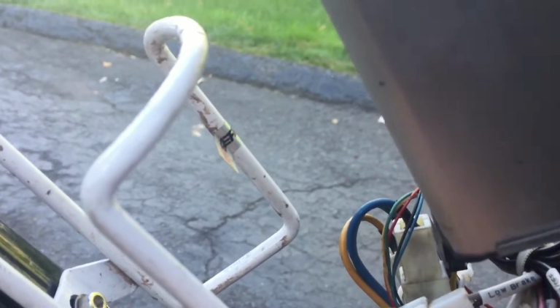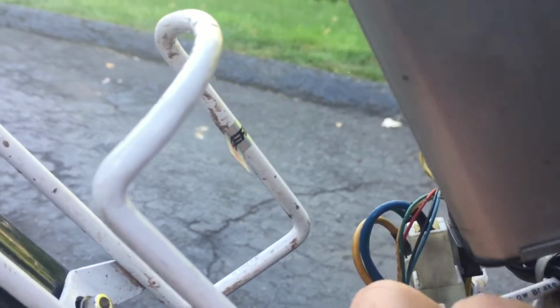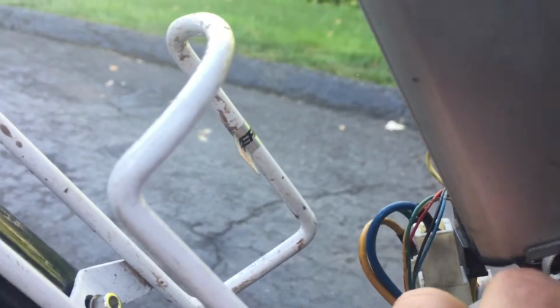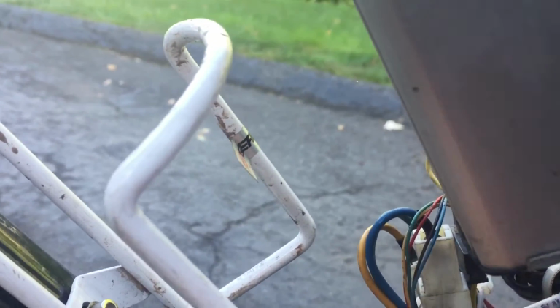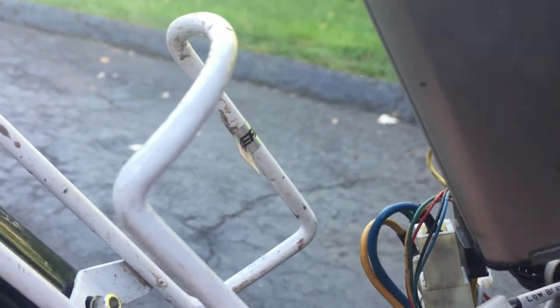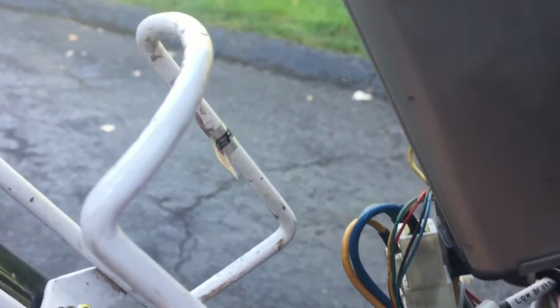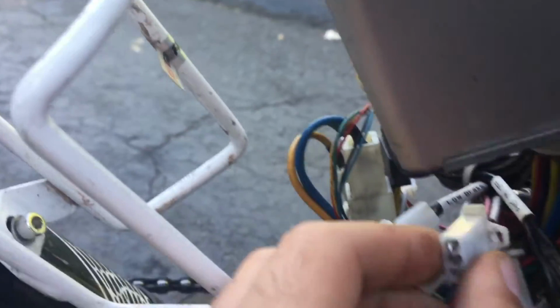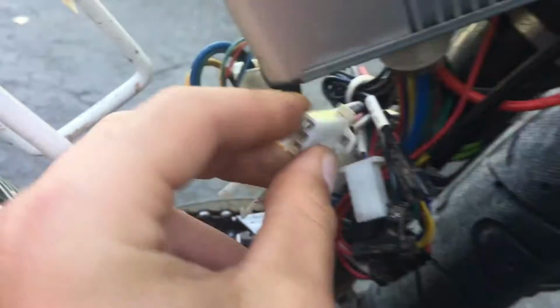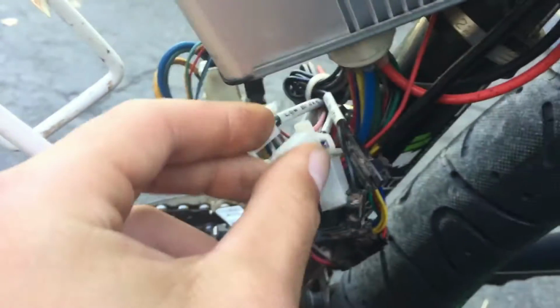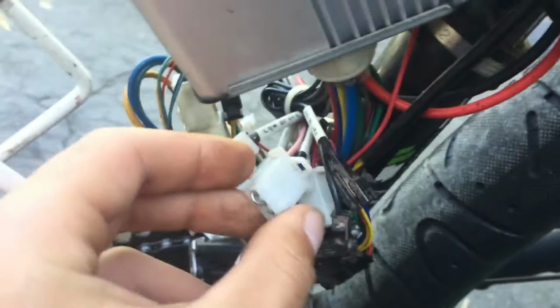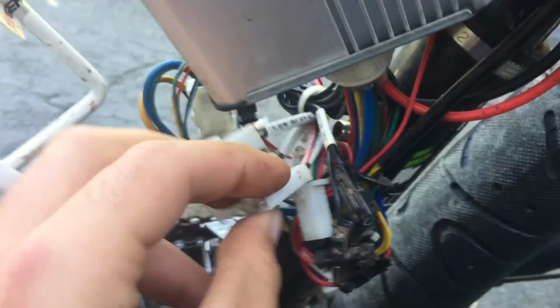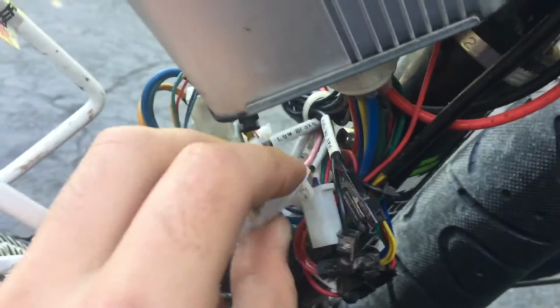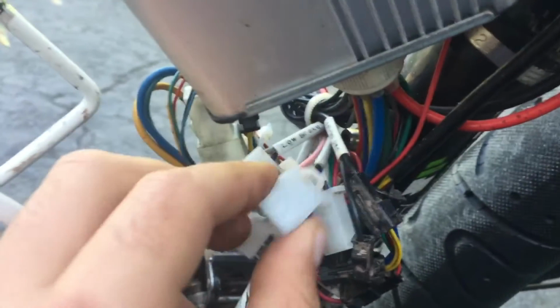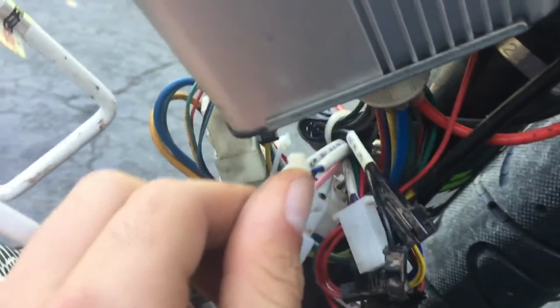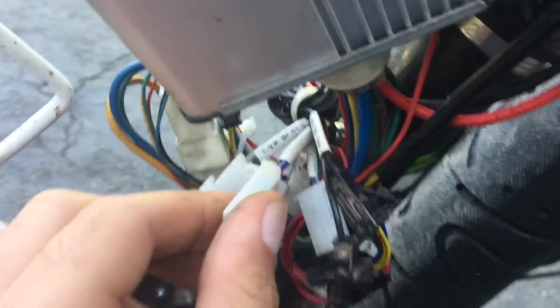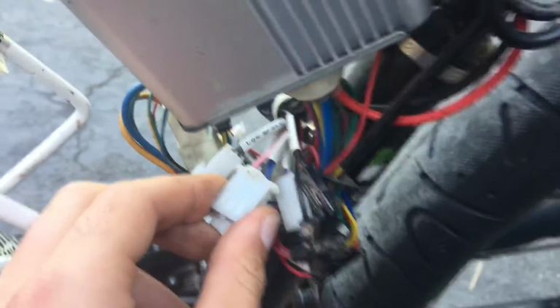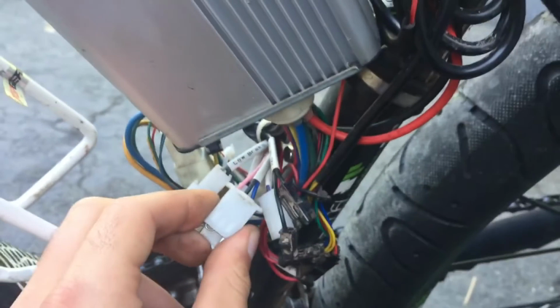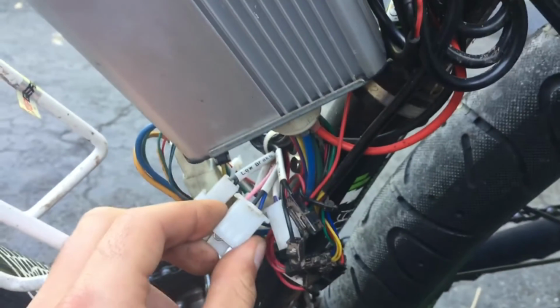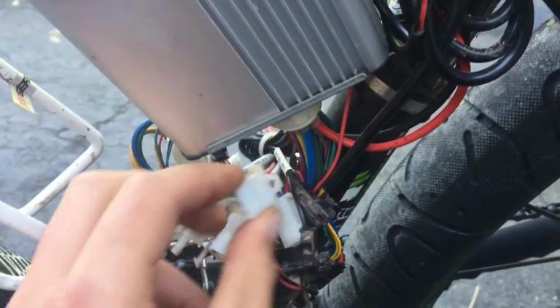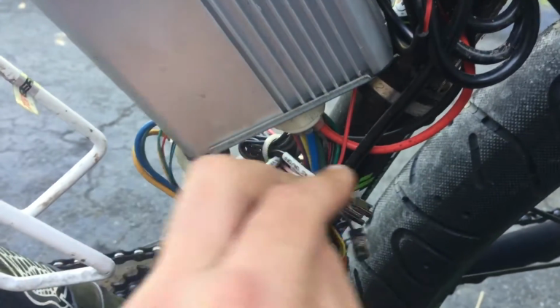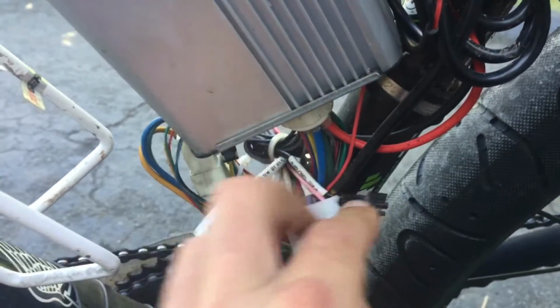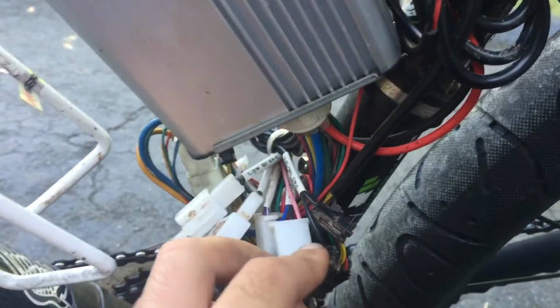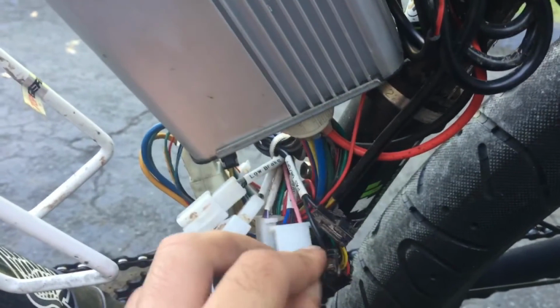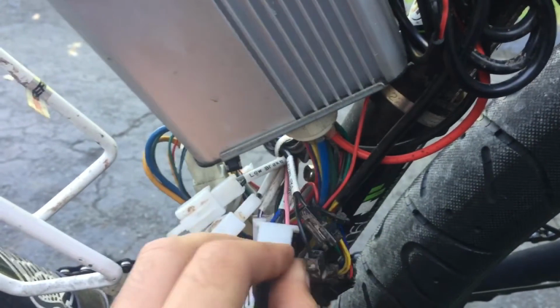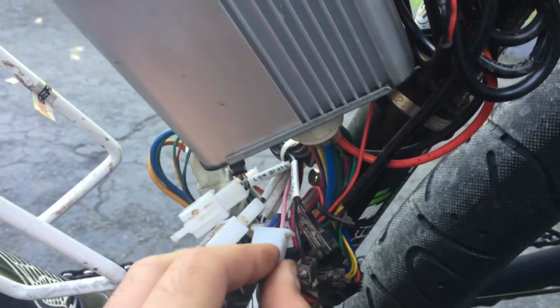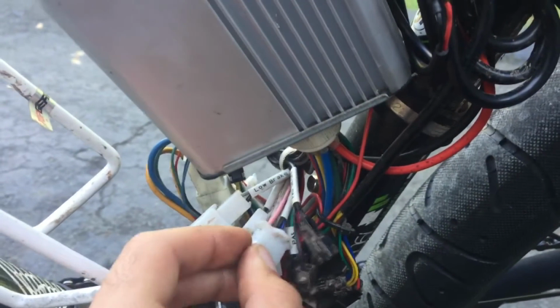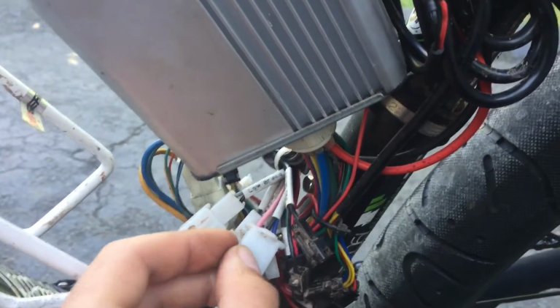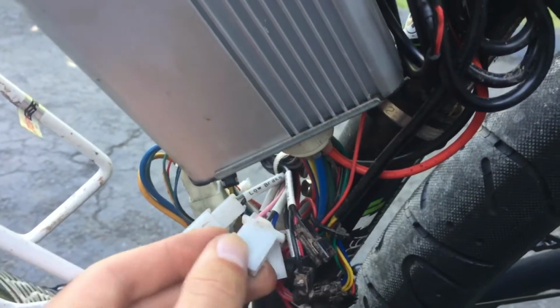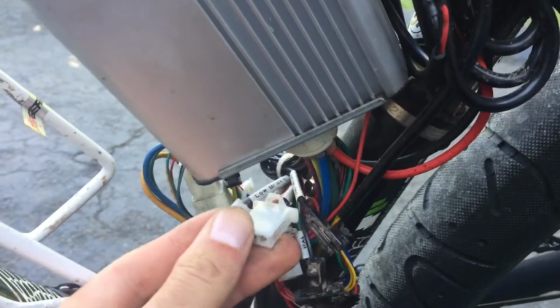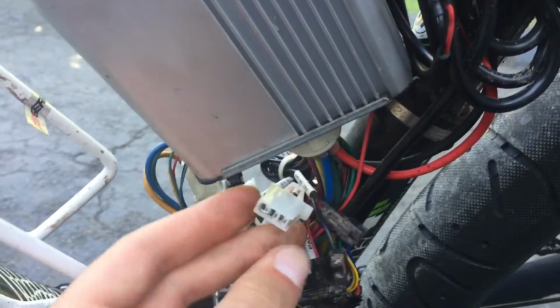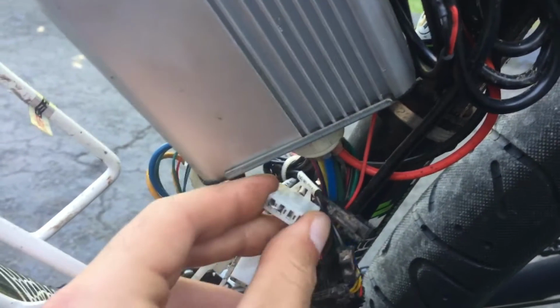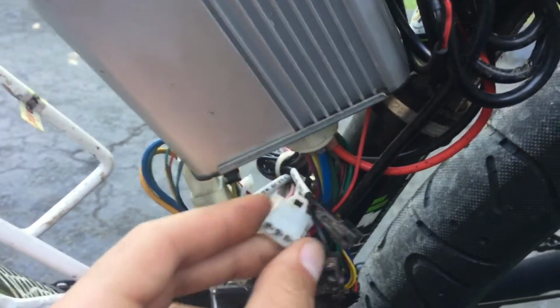I think it's for a controller — a little switch — you can have three different speed settings if you plug it into there.